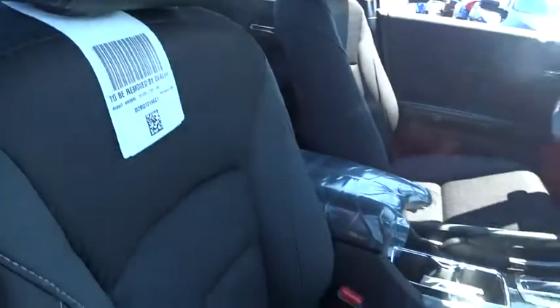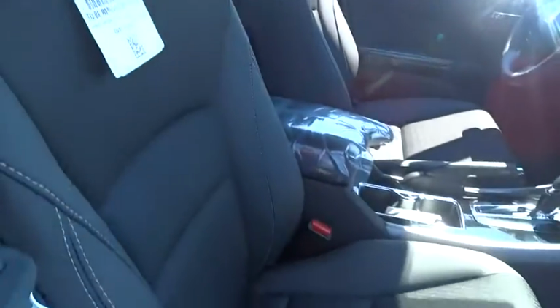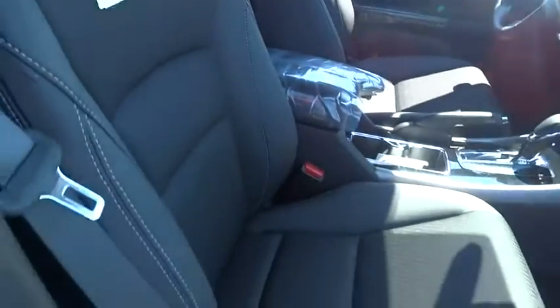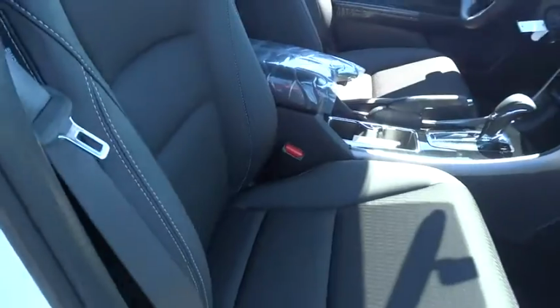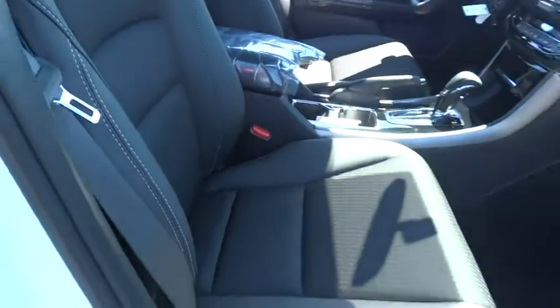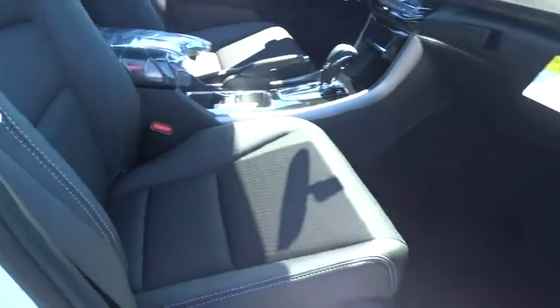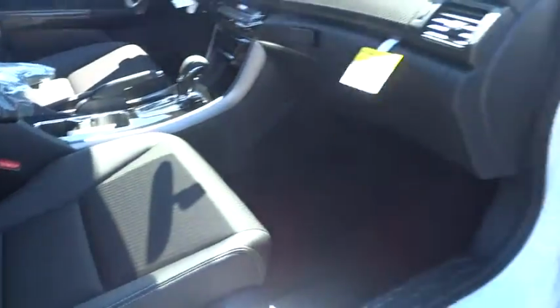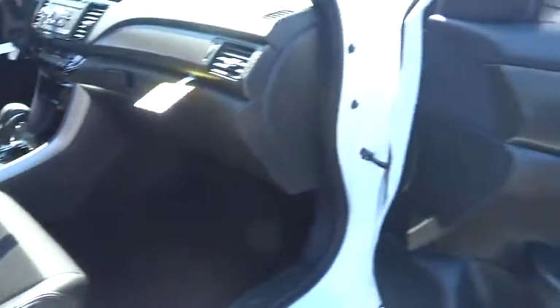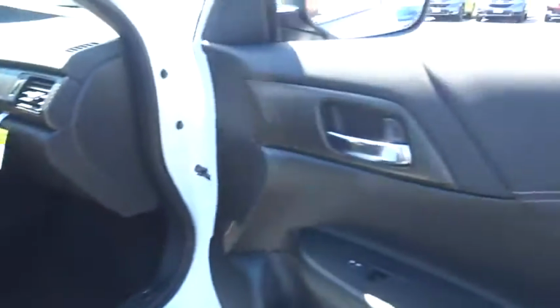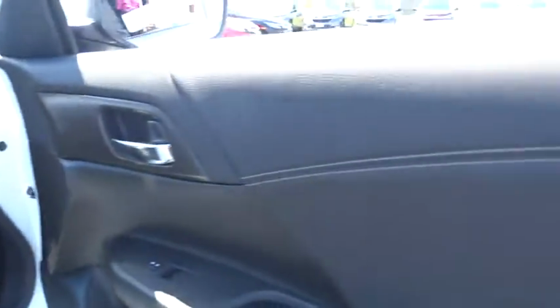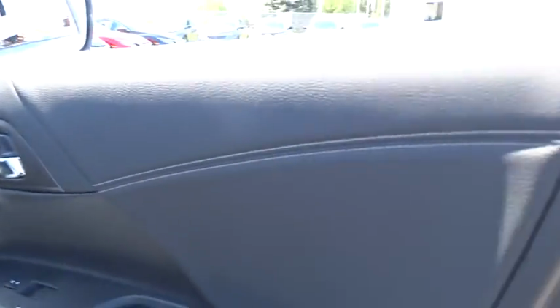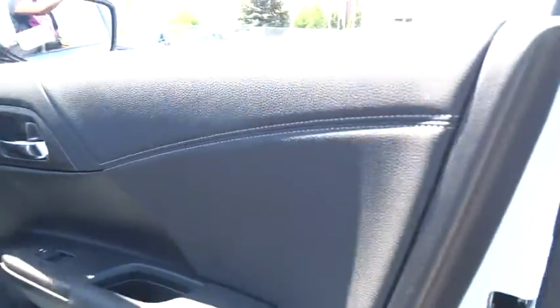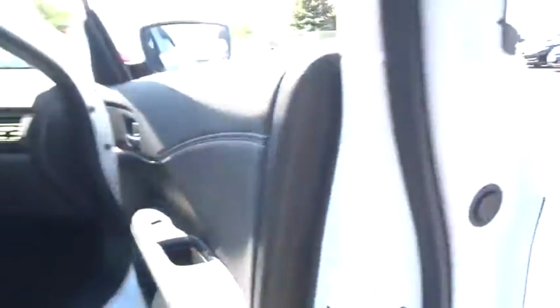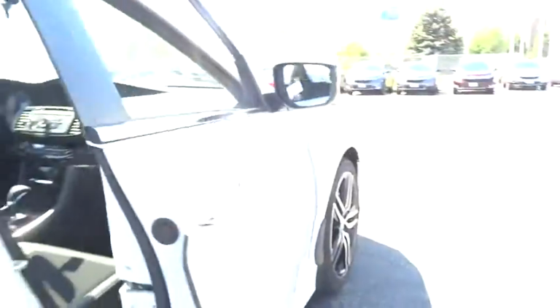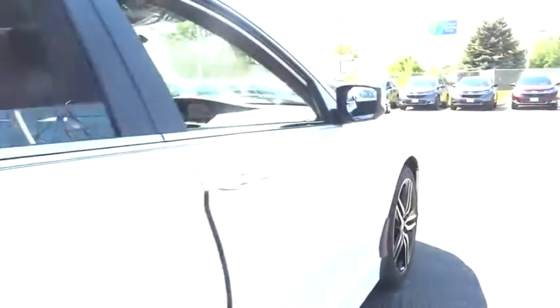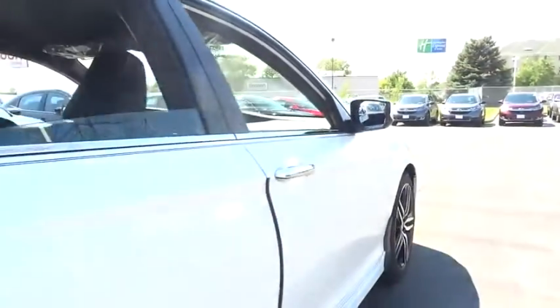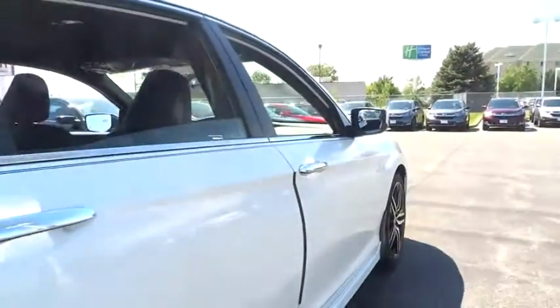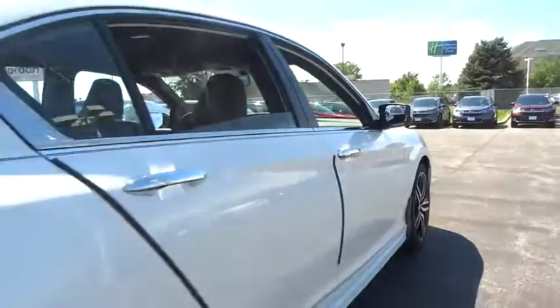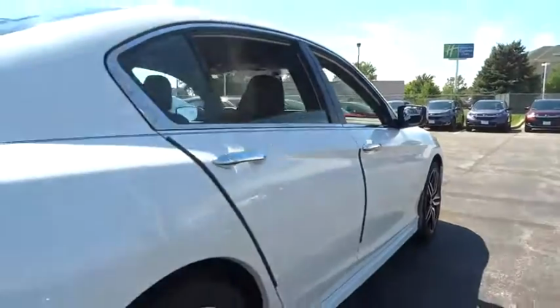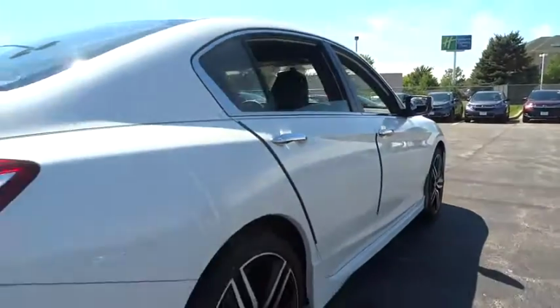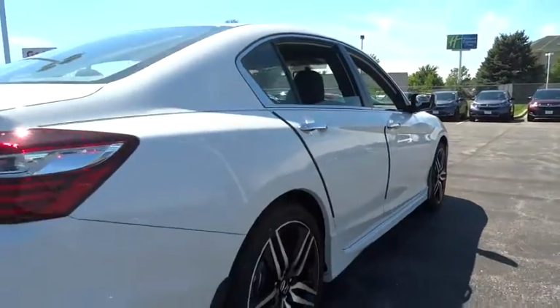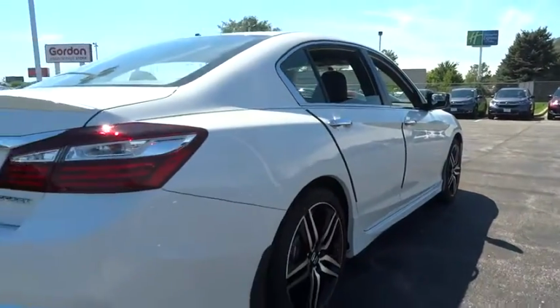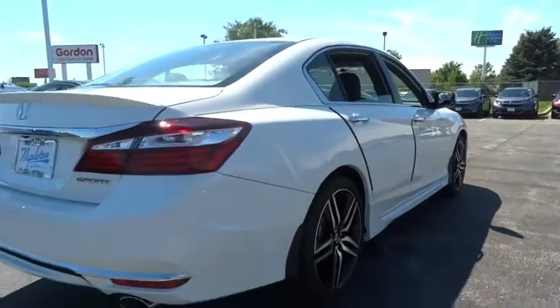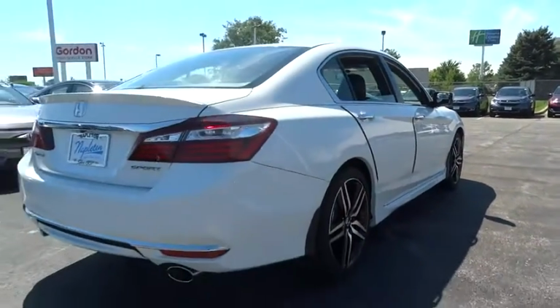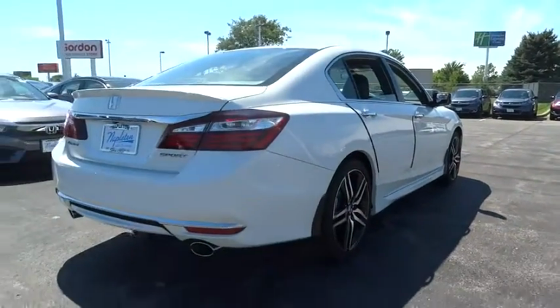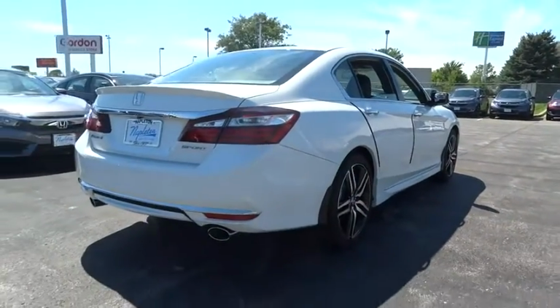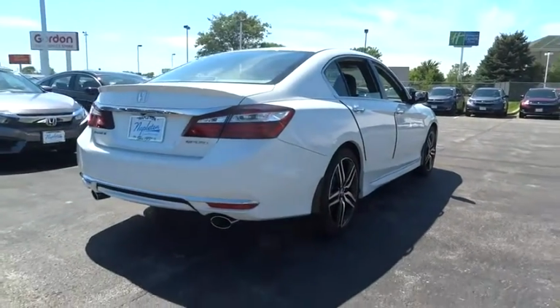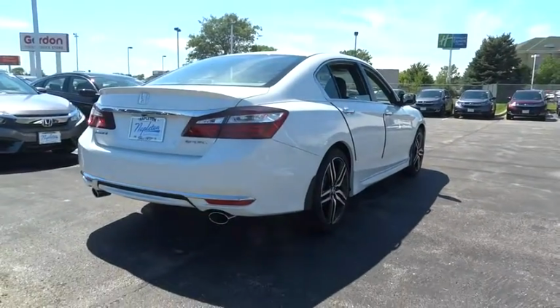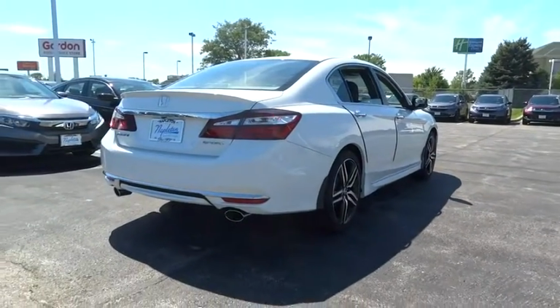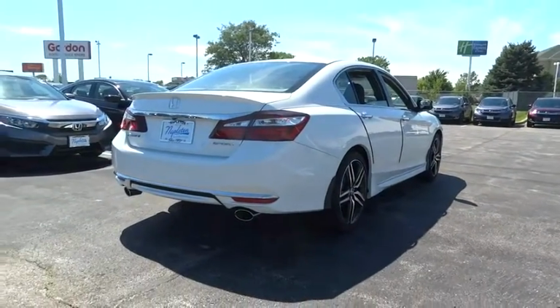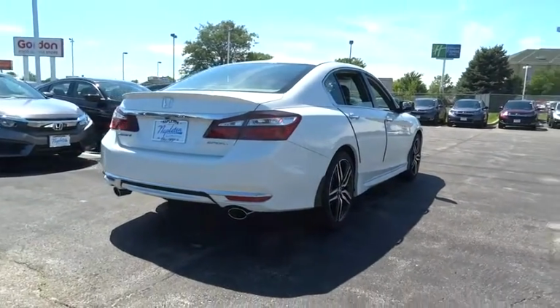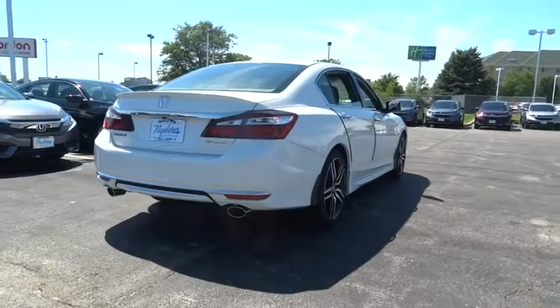Security system. Power windows. Trip computer. Rear window defroster. Brake assist. Tachometer. Overhead console. Remote keyless entry. Panic alarm. Cloth seat trim. Front bucket seats.